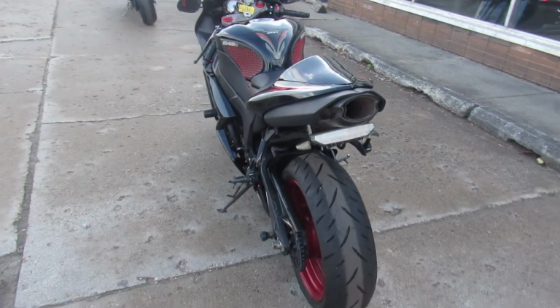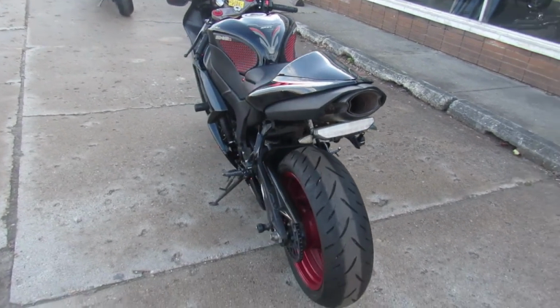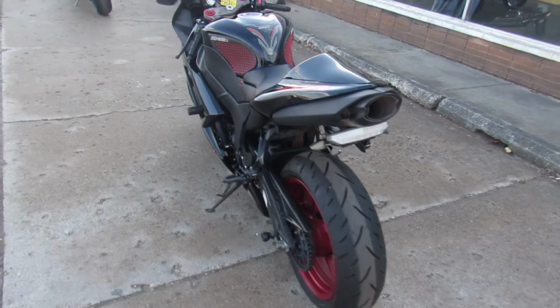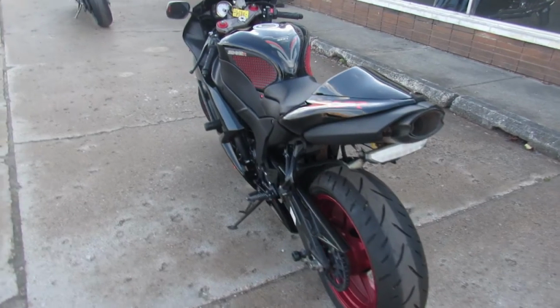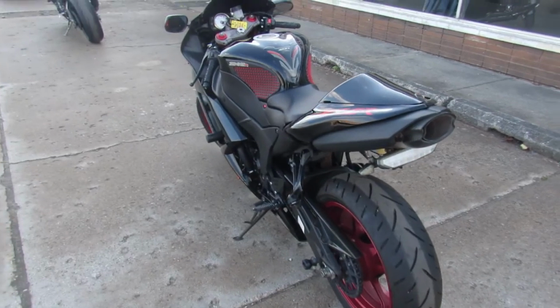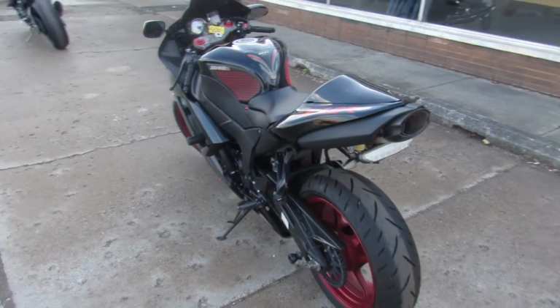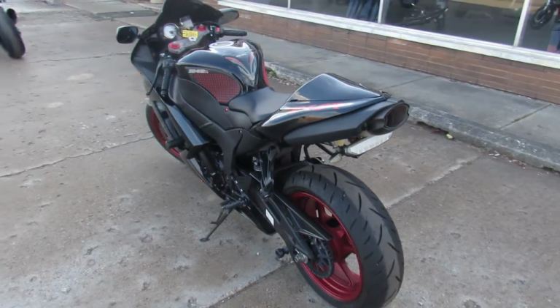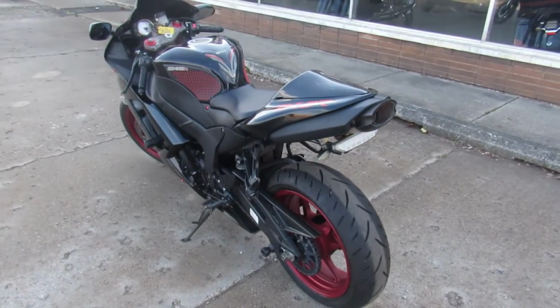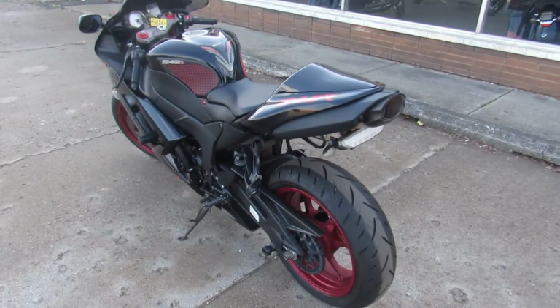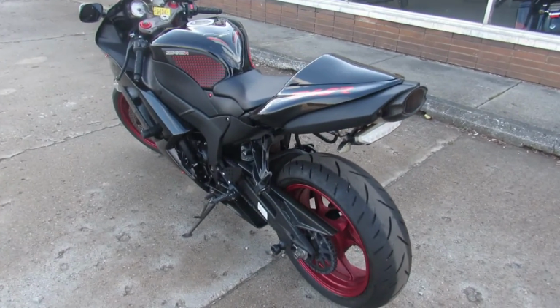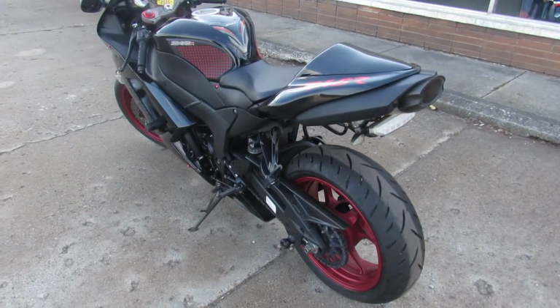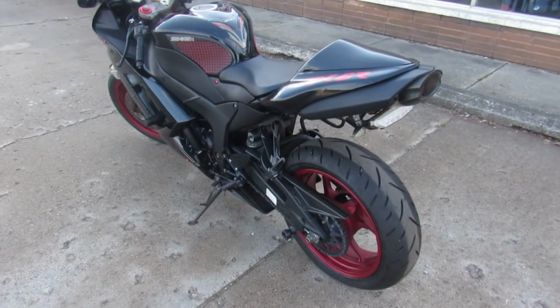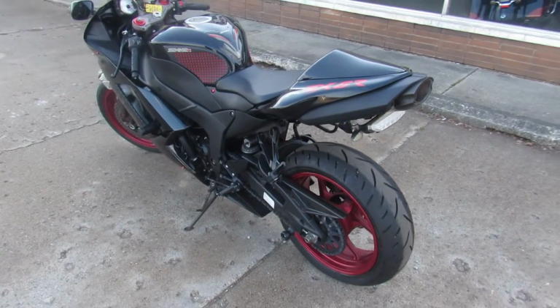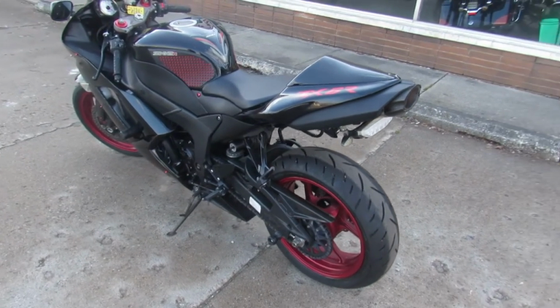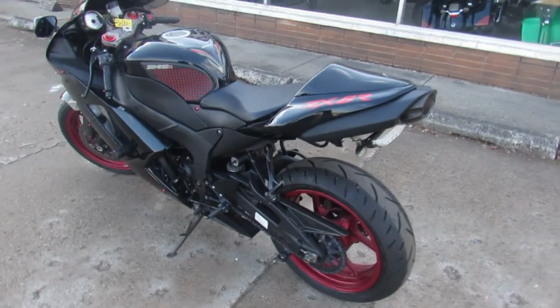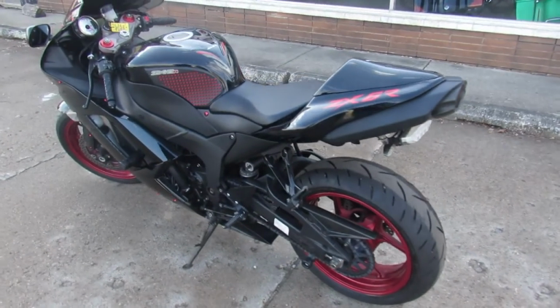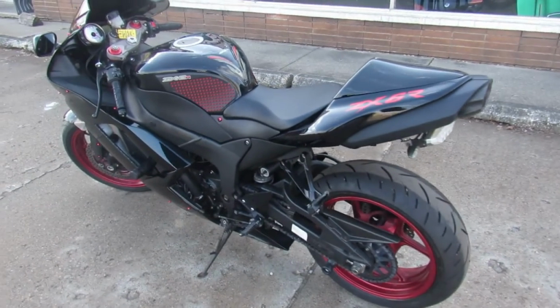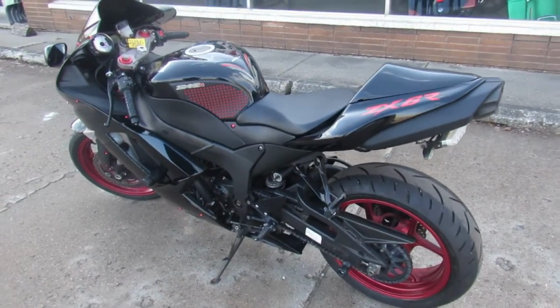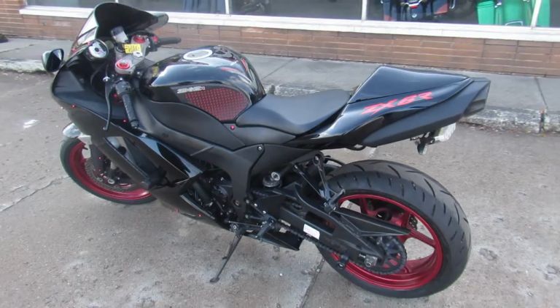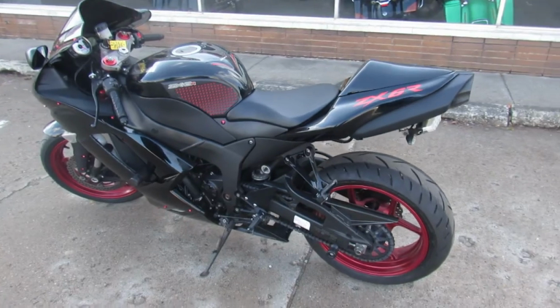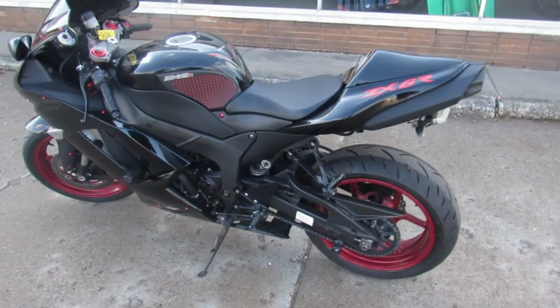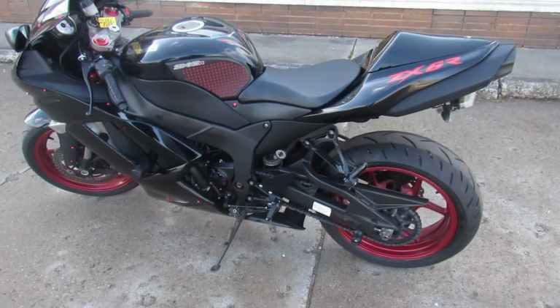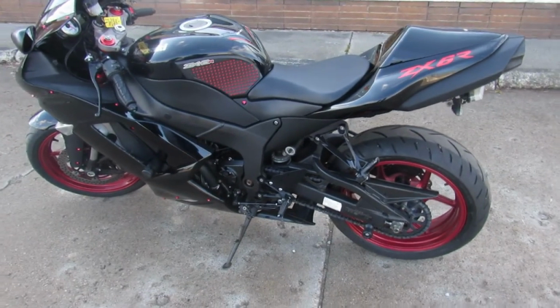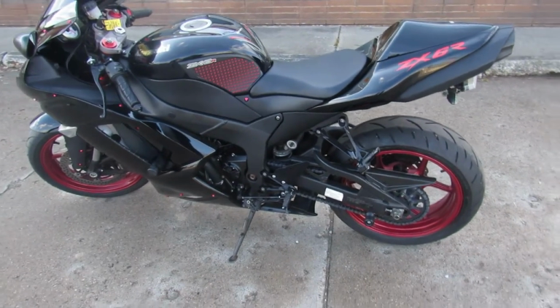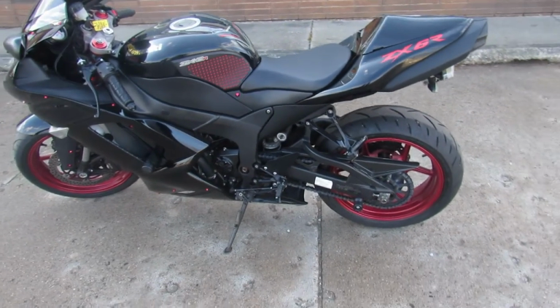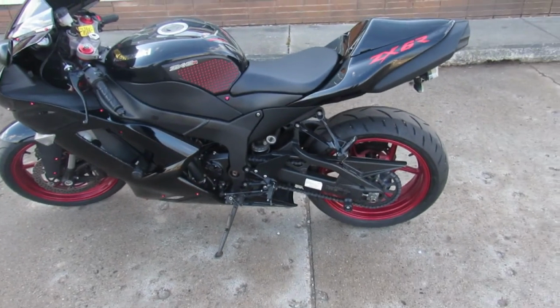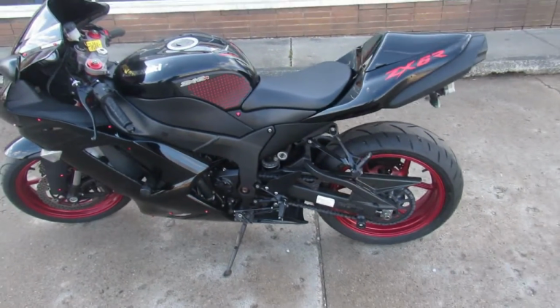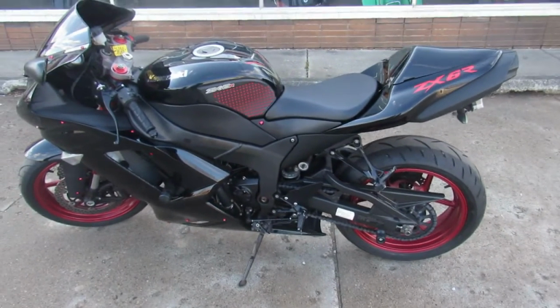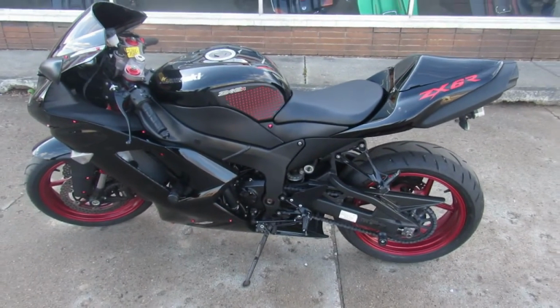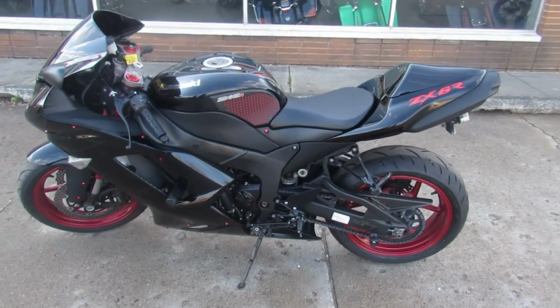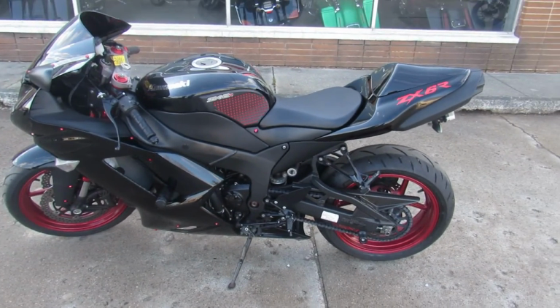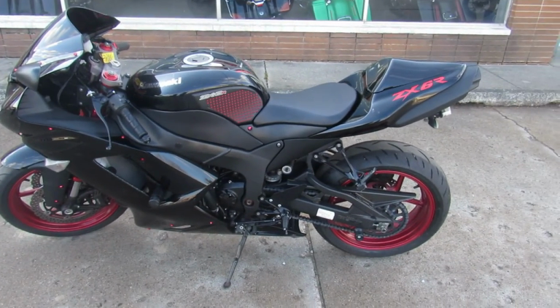It's got the MIVV exhaust — sounds as cool as it looks. Just been serviced at the dealership, been inspected. All the fluids have been changed. This thing is ready to hit the streets.